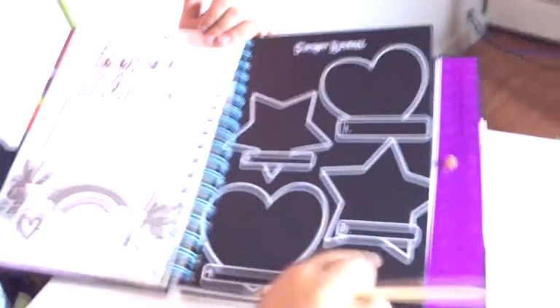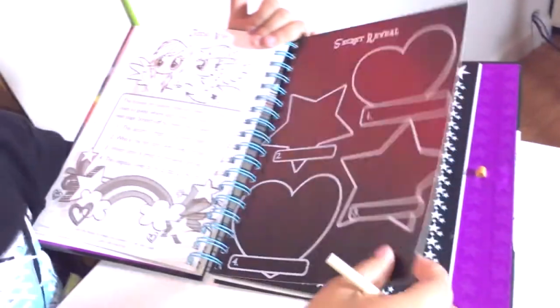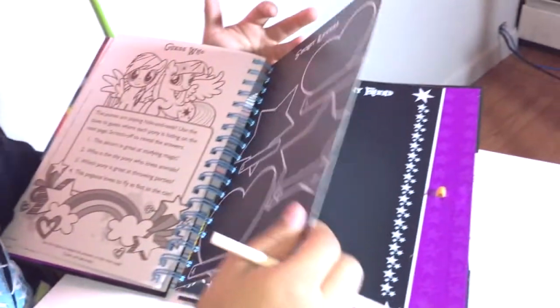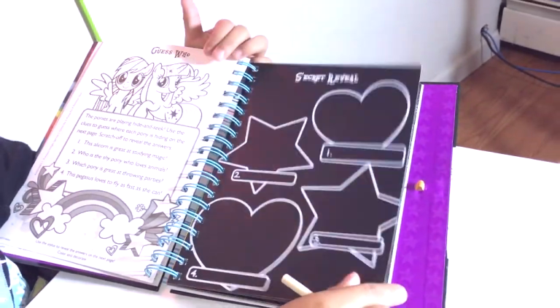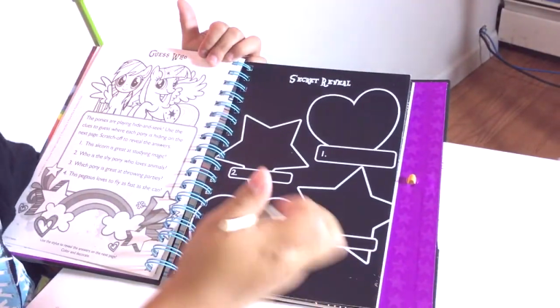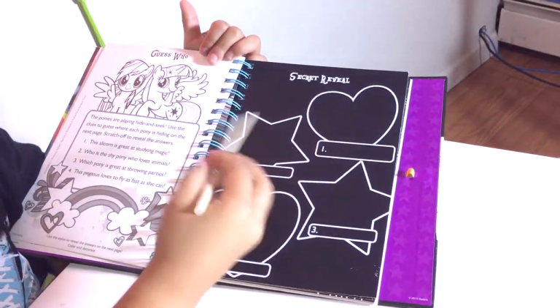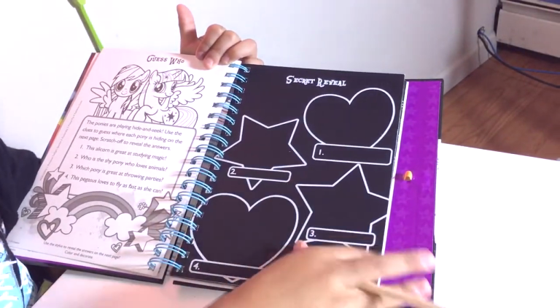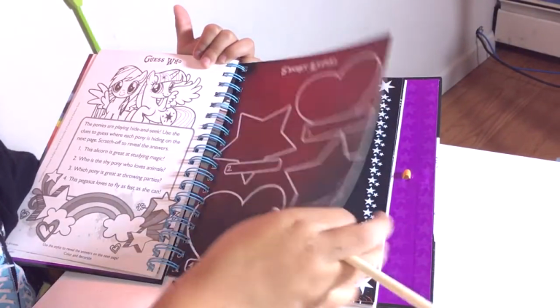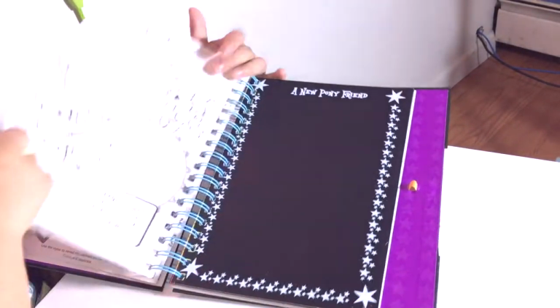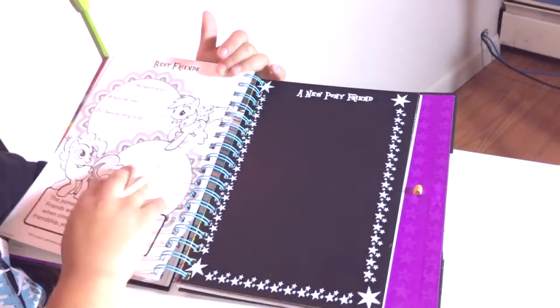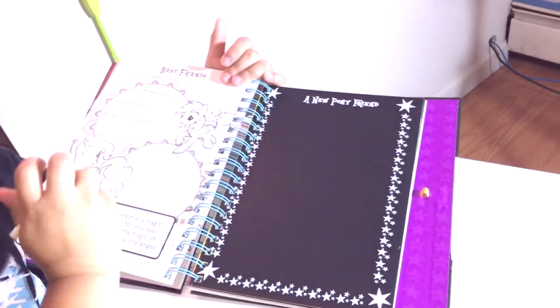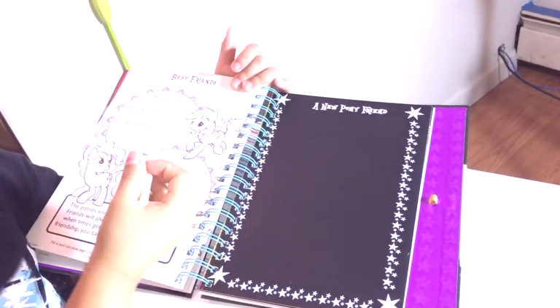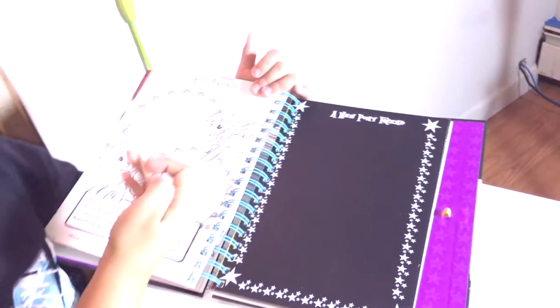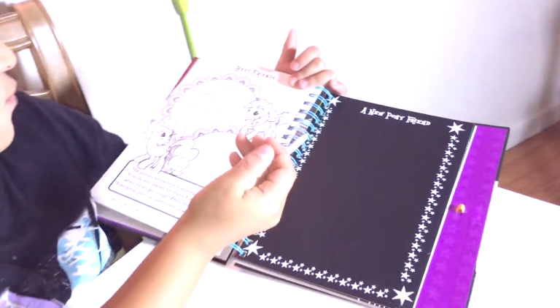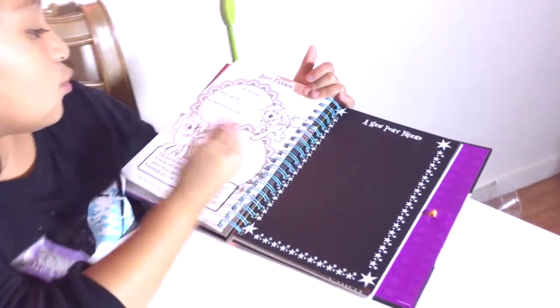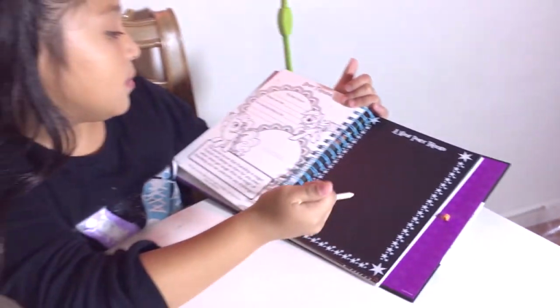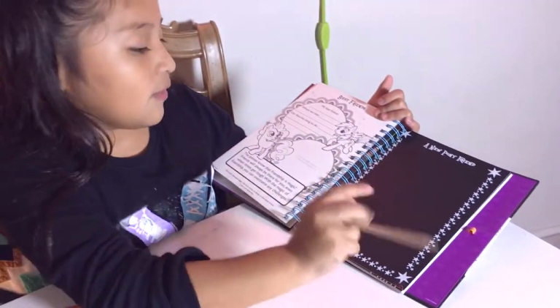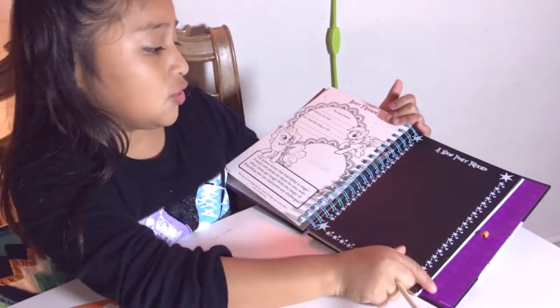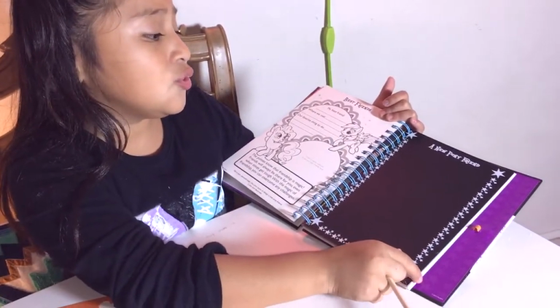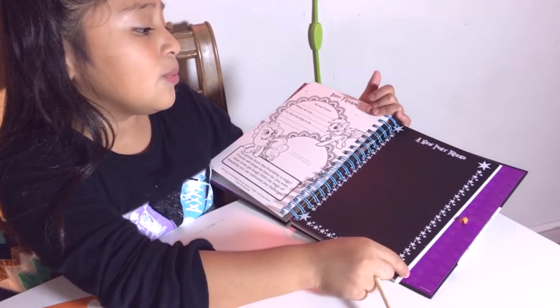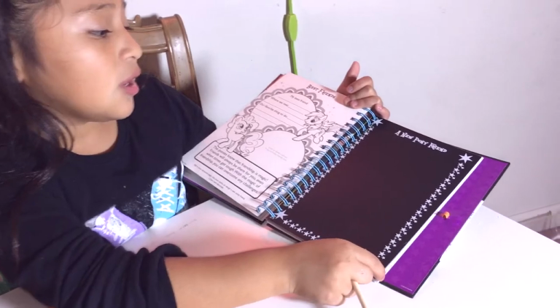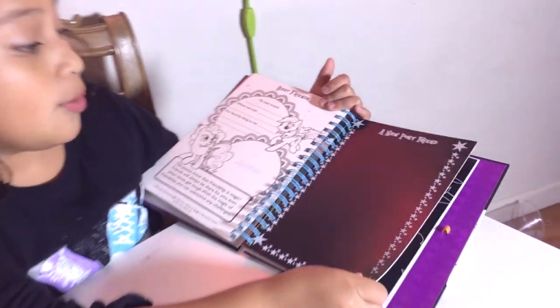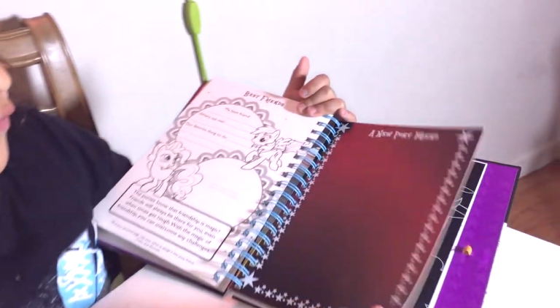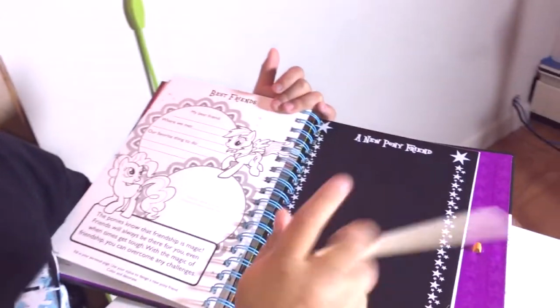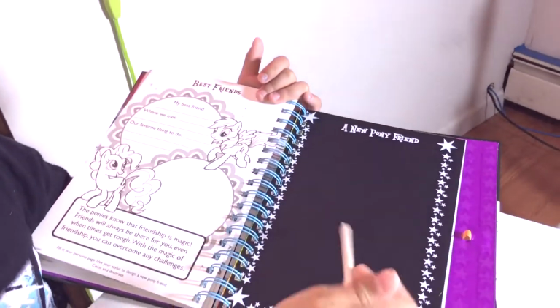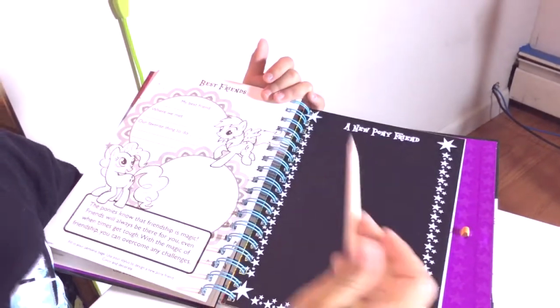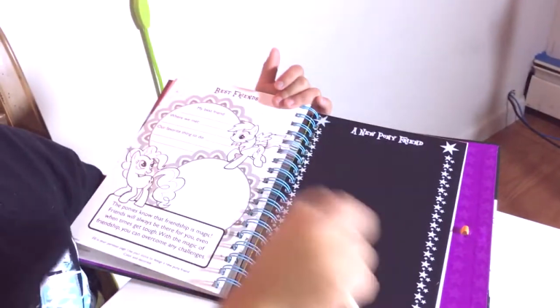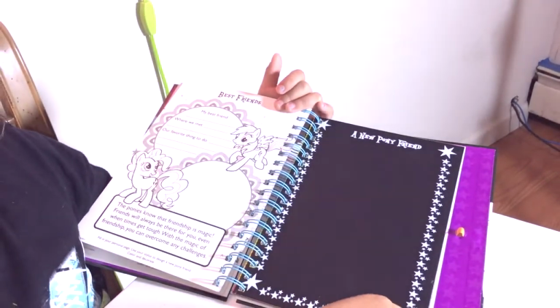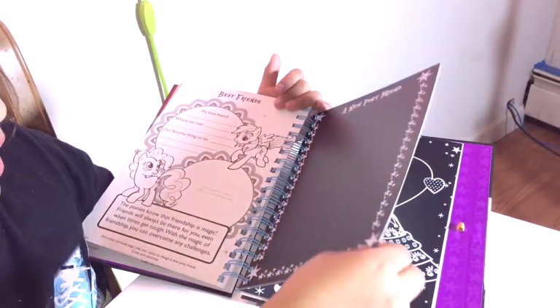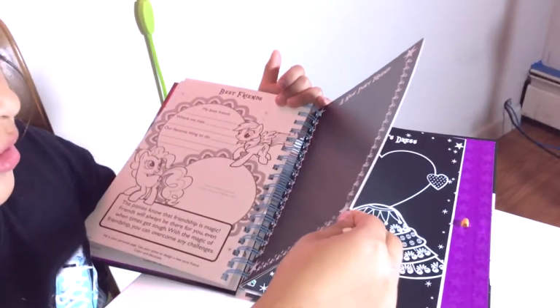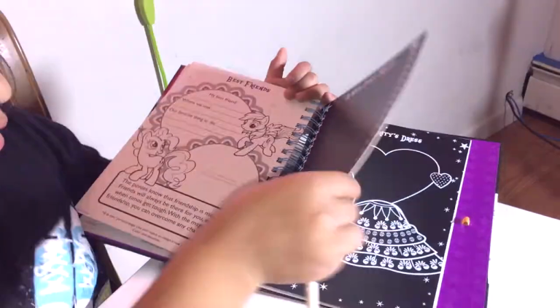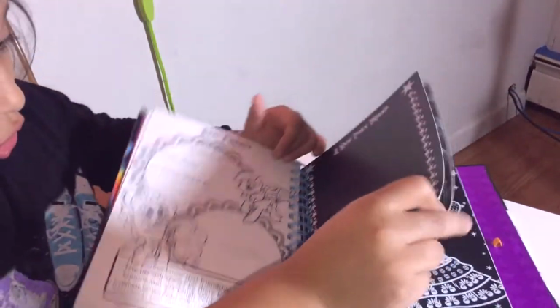You can scratch off to reveal the answers. 'My best friend, where we meet, our favorite thing to do, a new pony friend' — you're gonna scratch and then you're gonna find out.